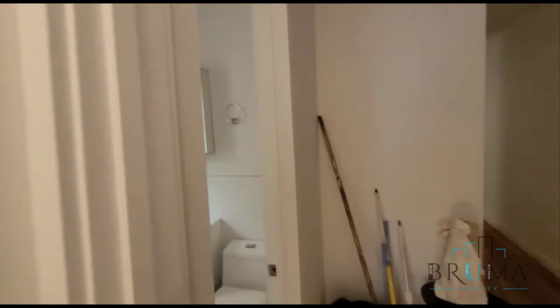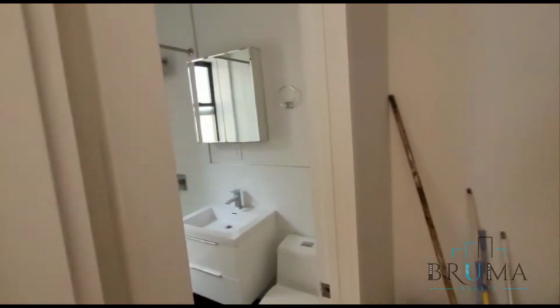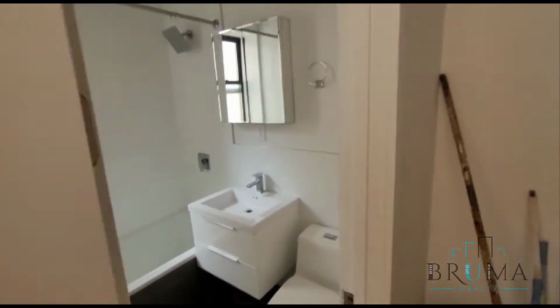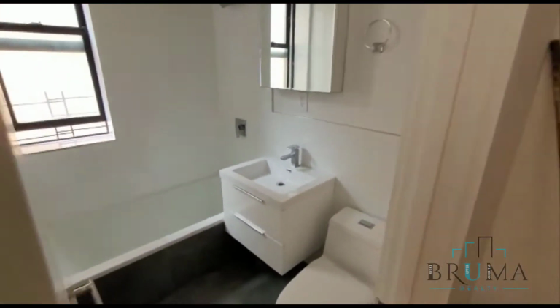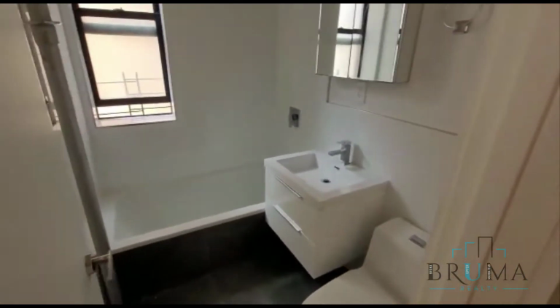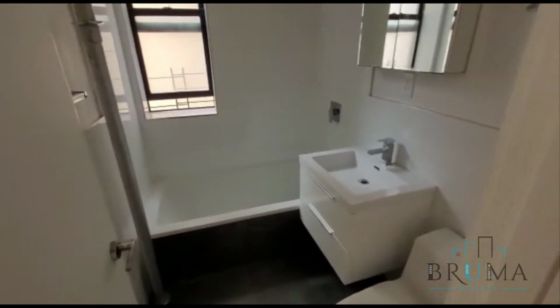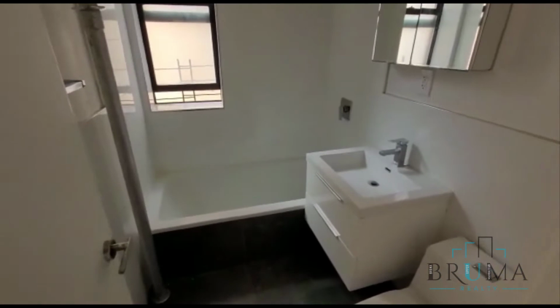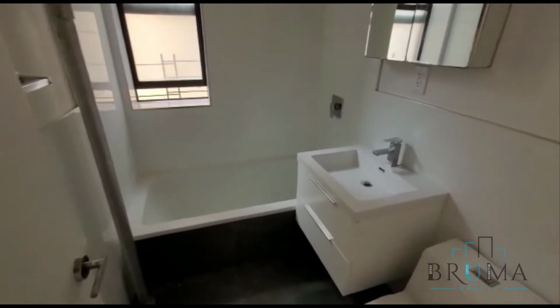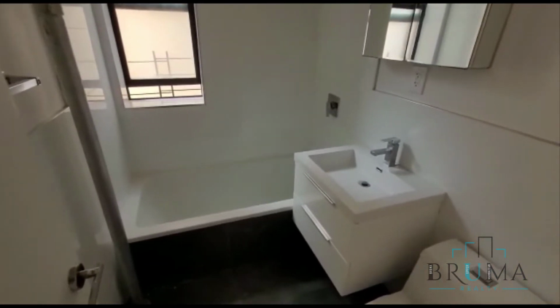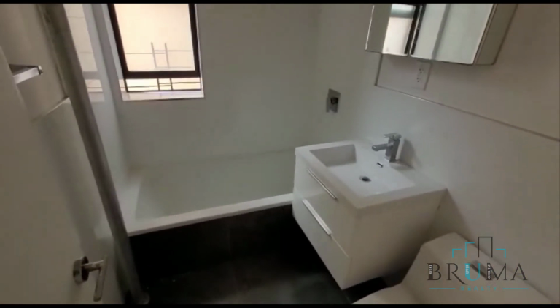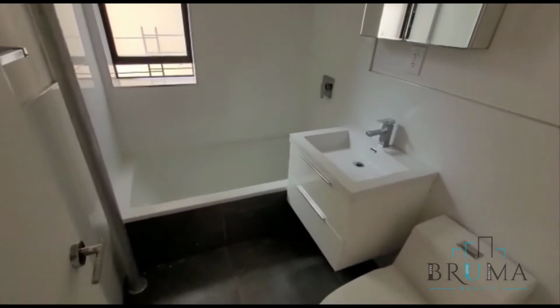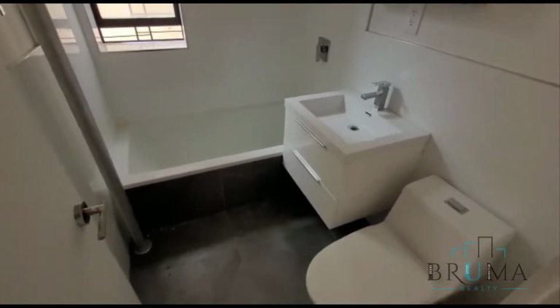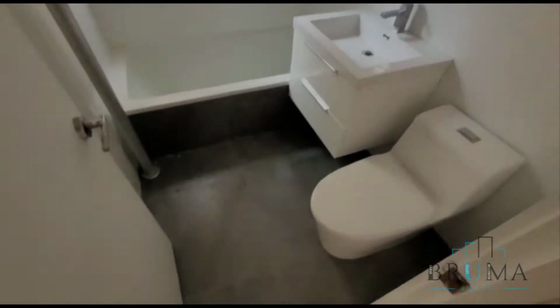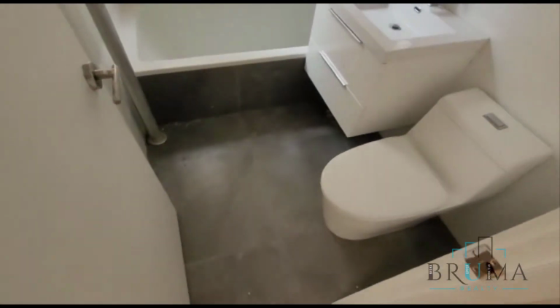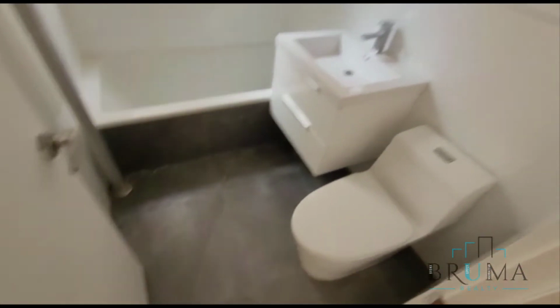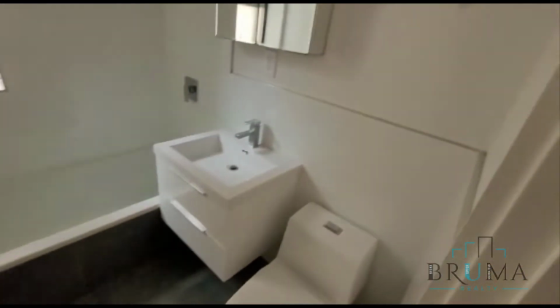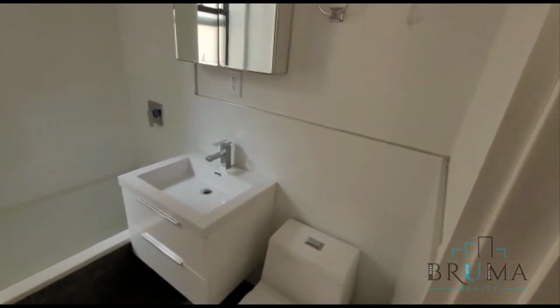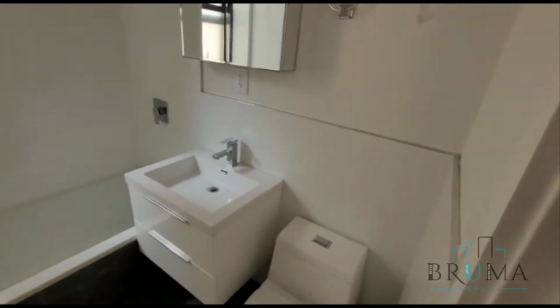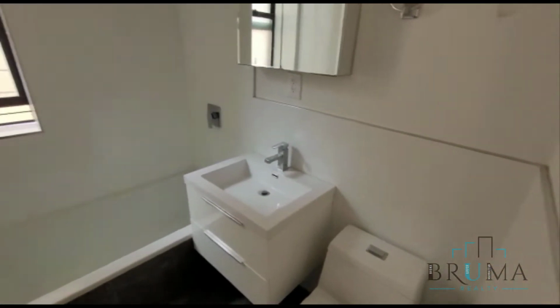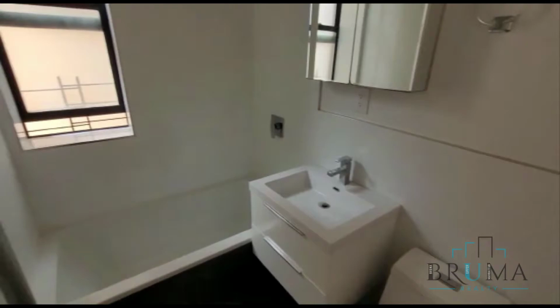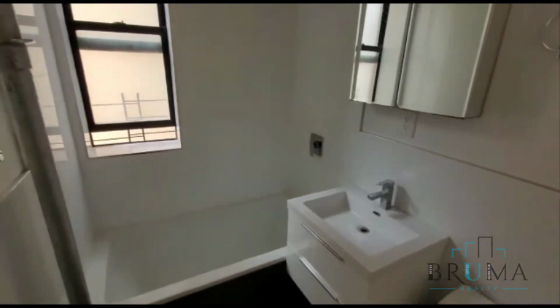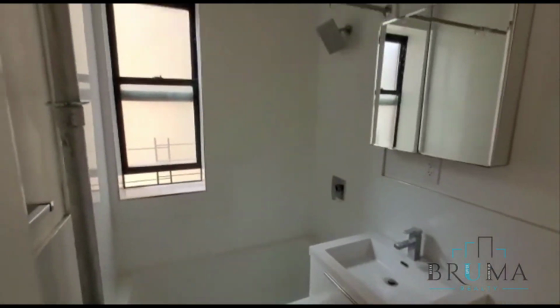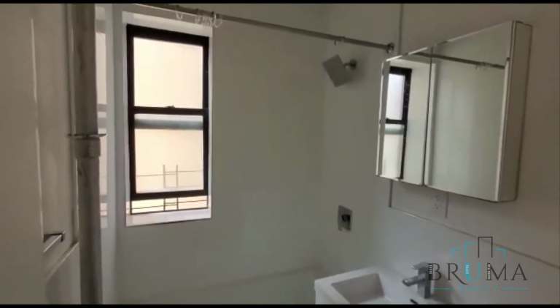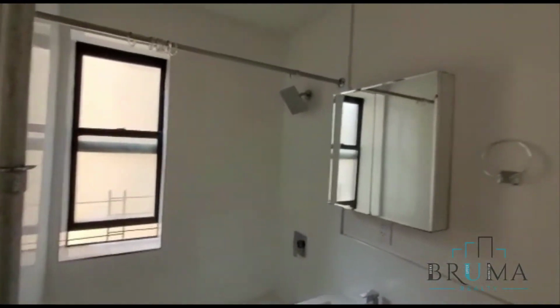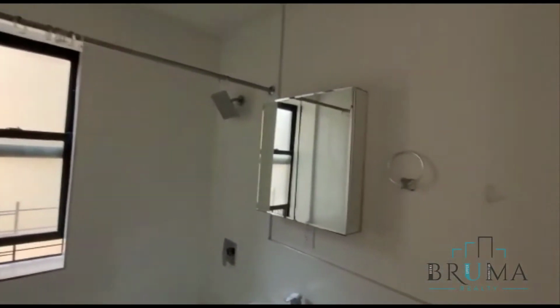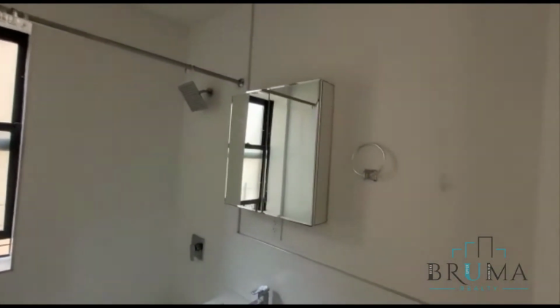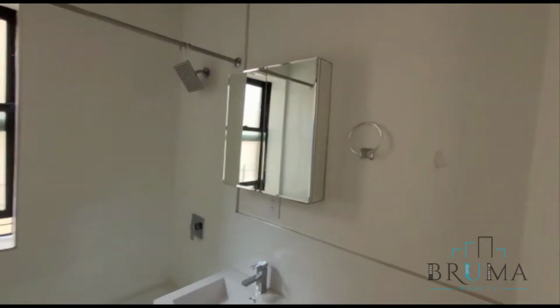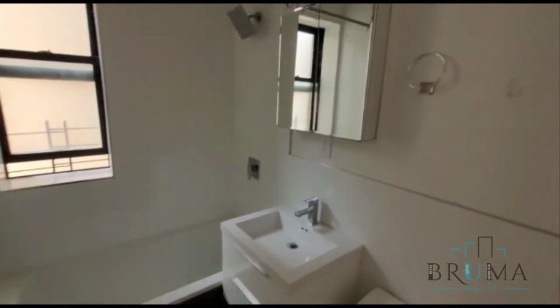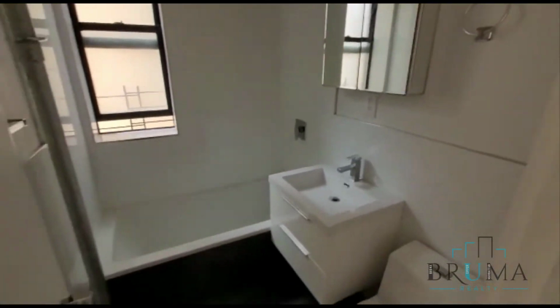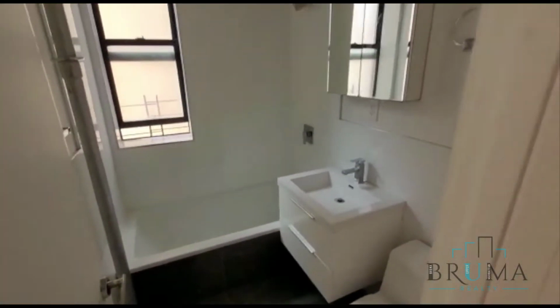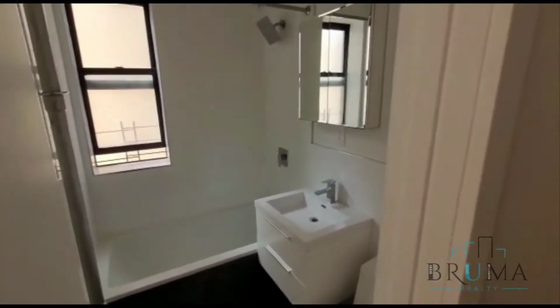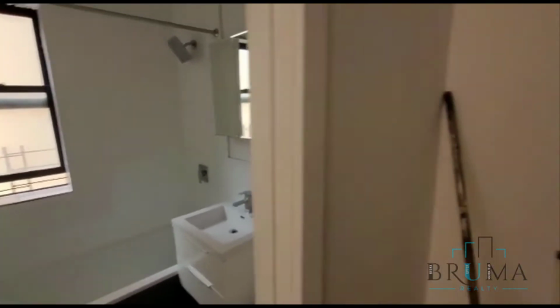As we walk out on our left, we have bathroom number 1 — nice white tiles, gorgeous bathroom.